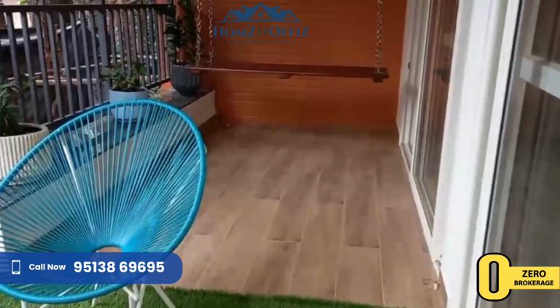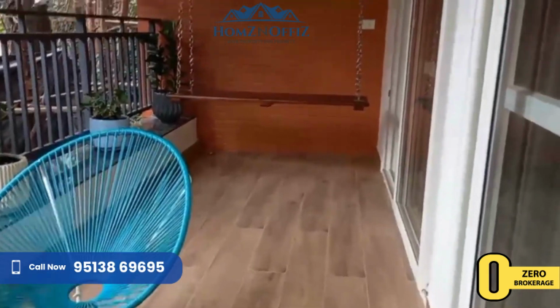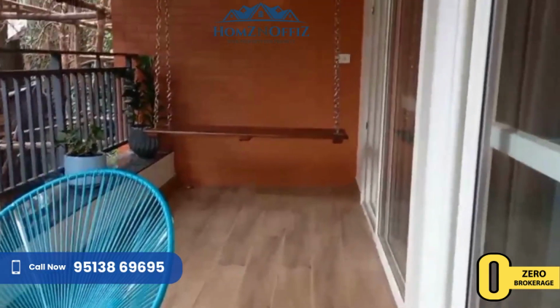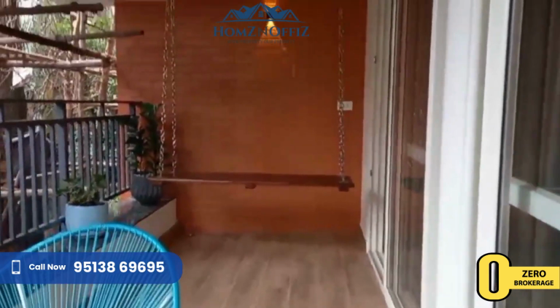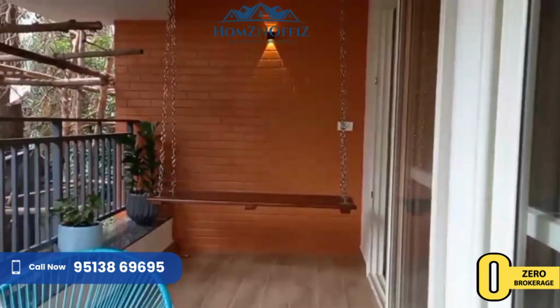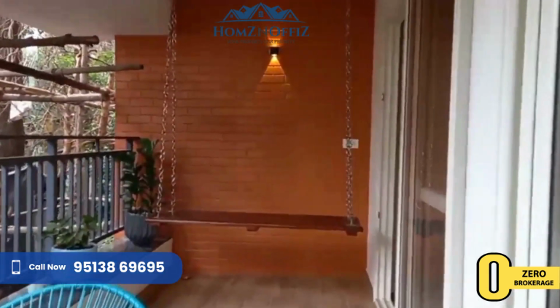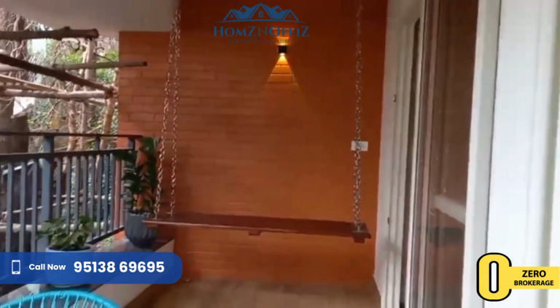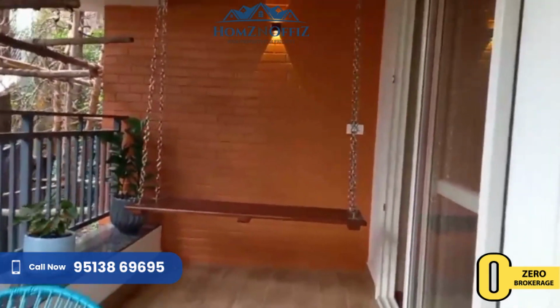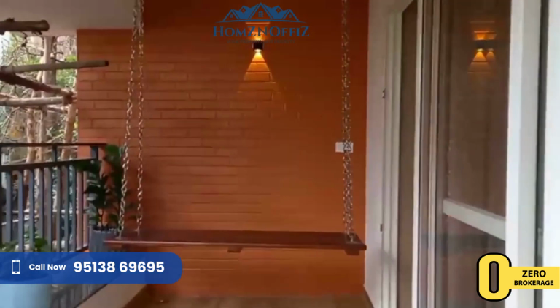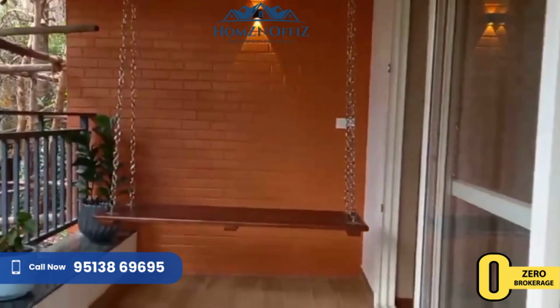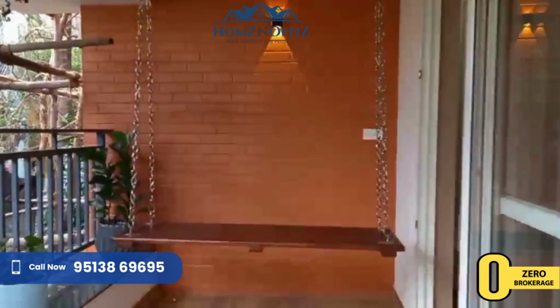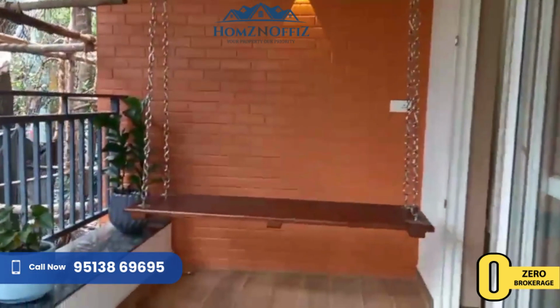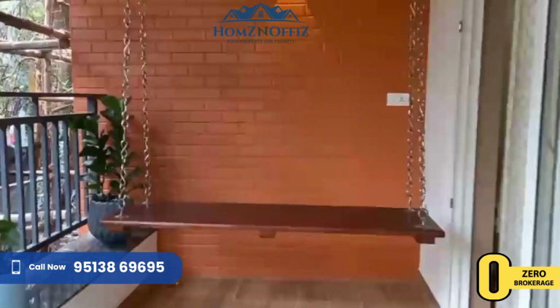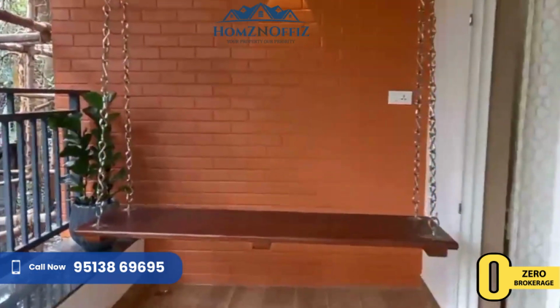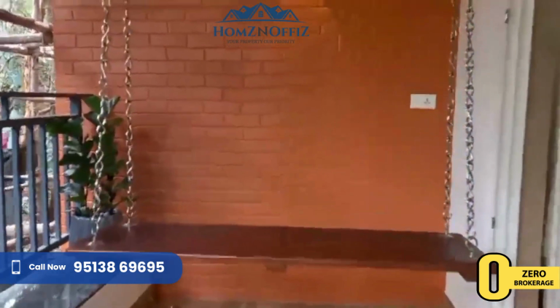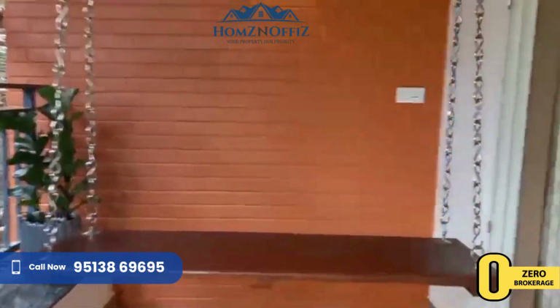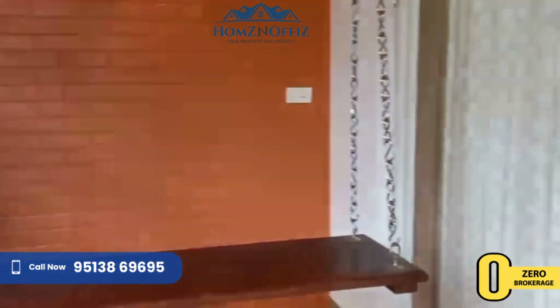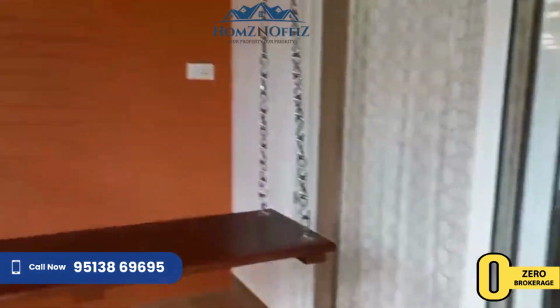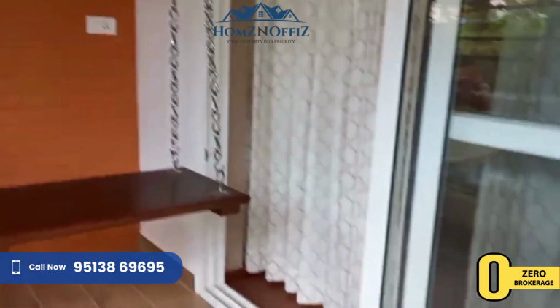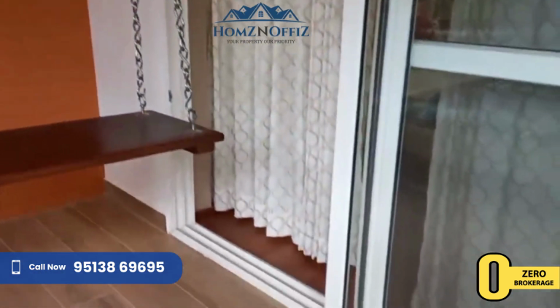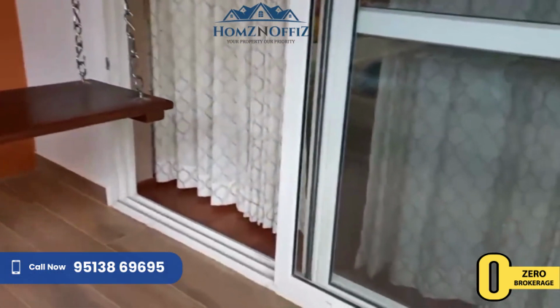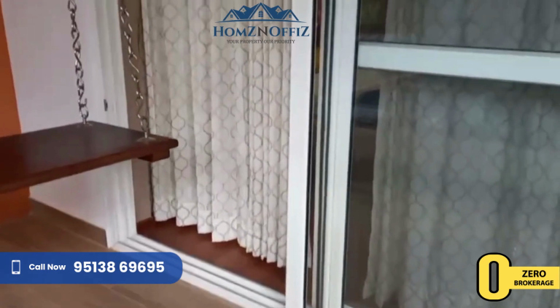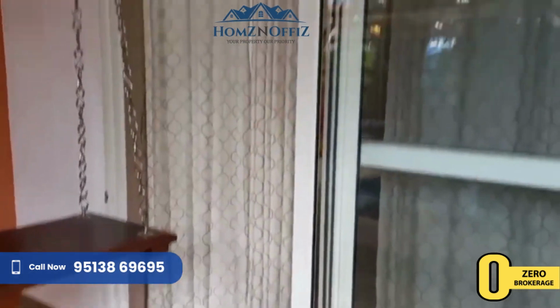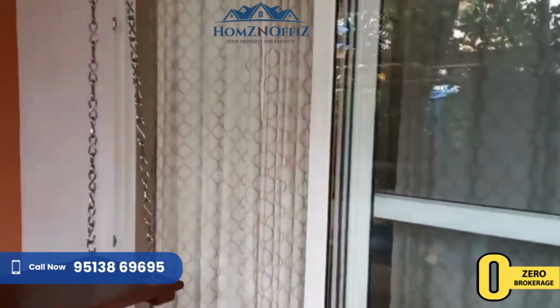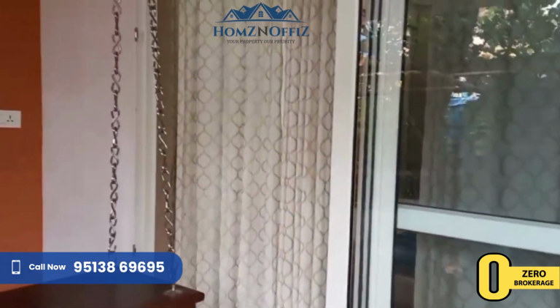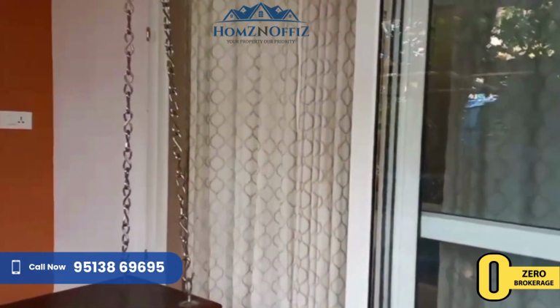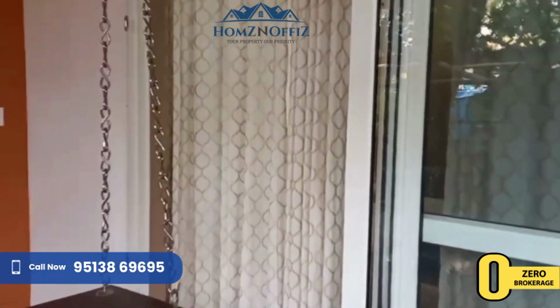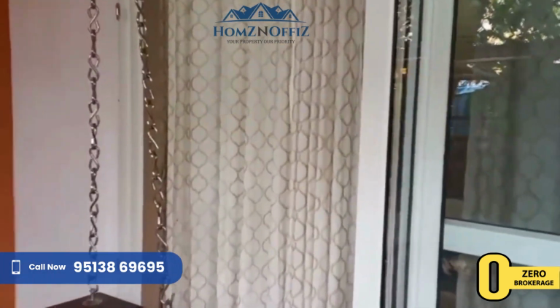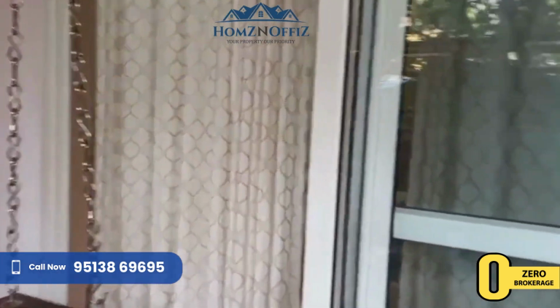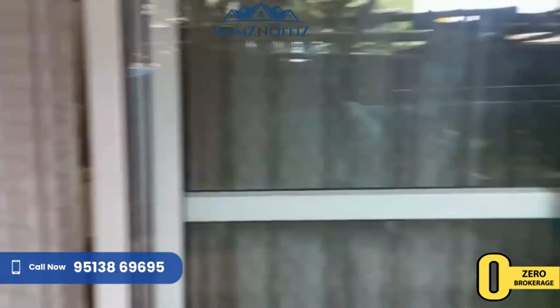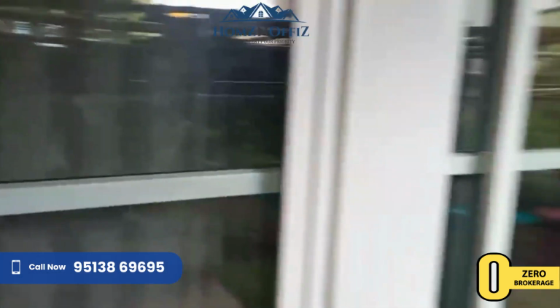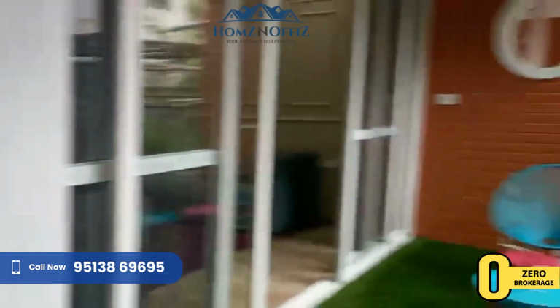Balcony, and one more thing — we have an entrance from the master bedroom also. This is the master bedroom, with a bulb pen and entrance also. Attached bulb pen.